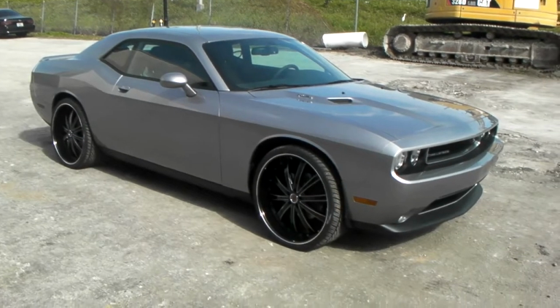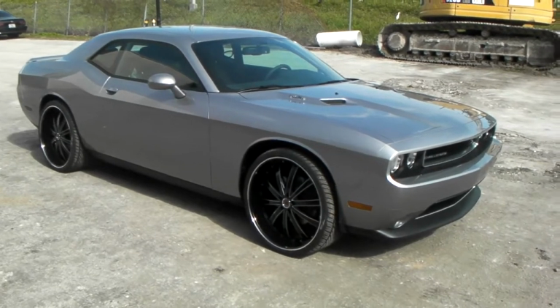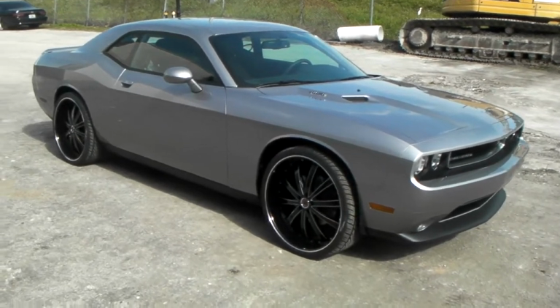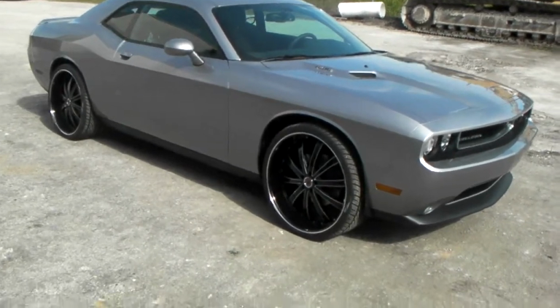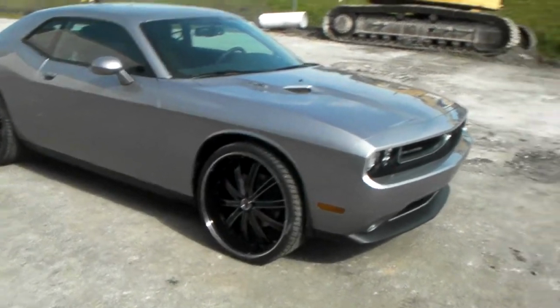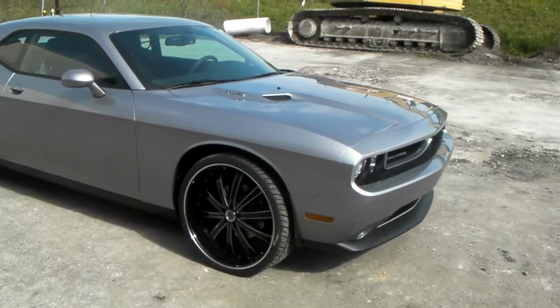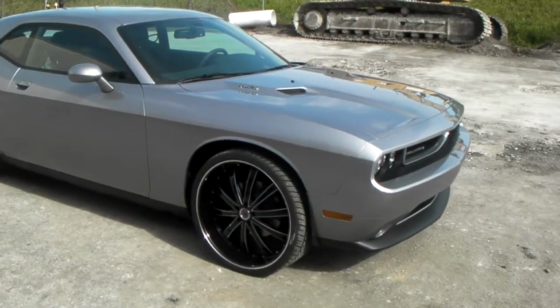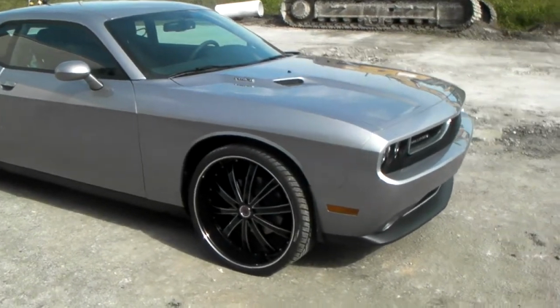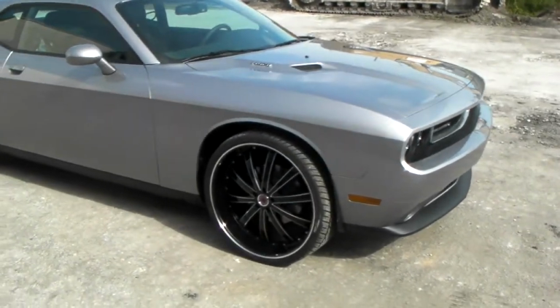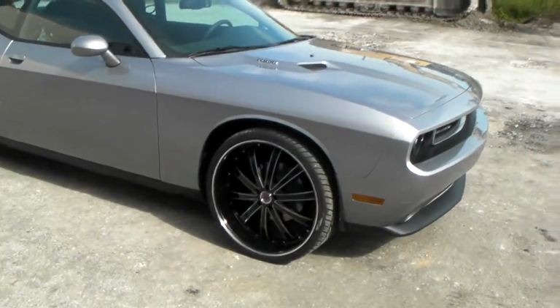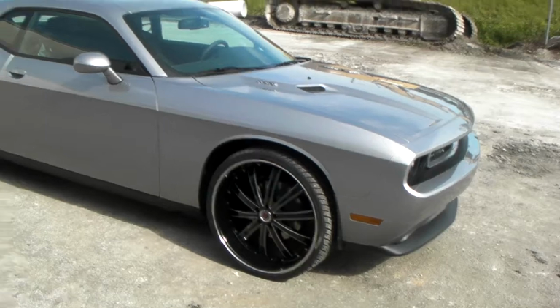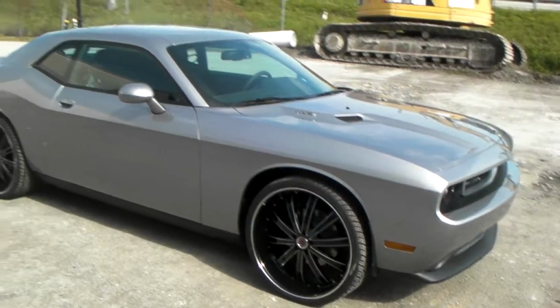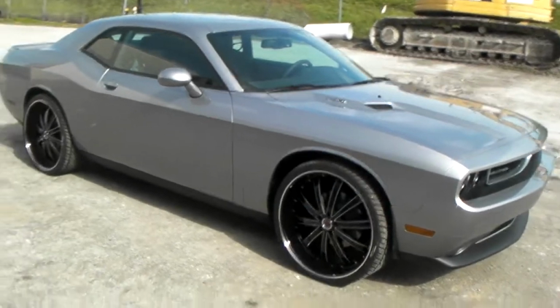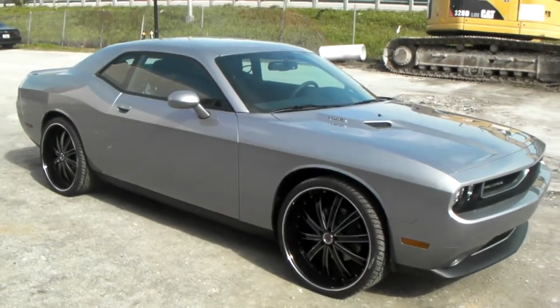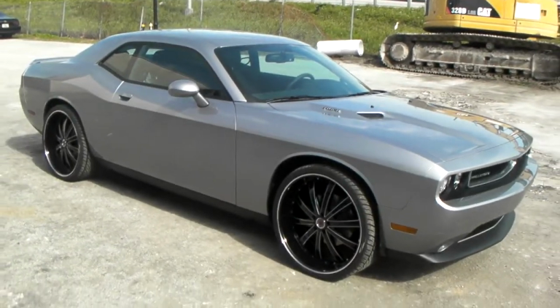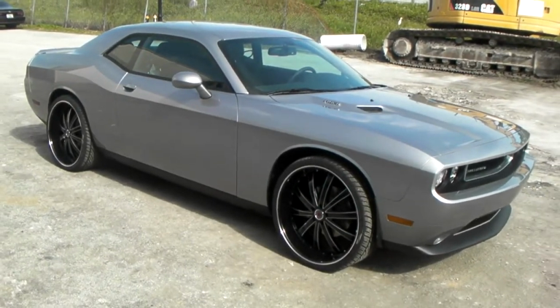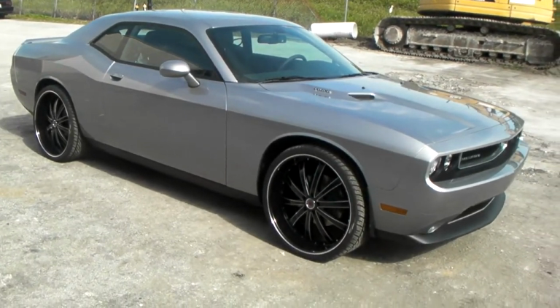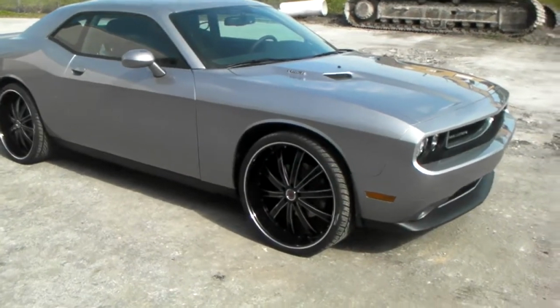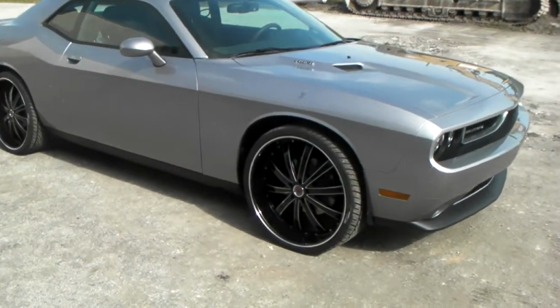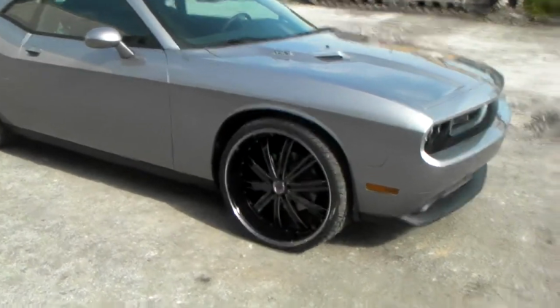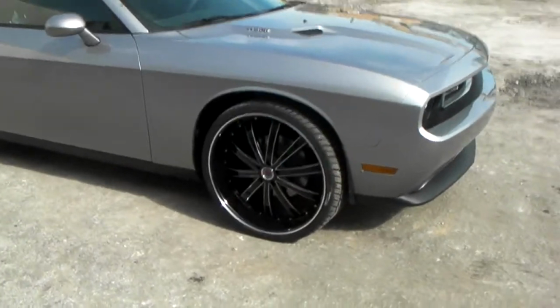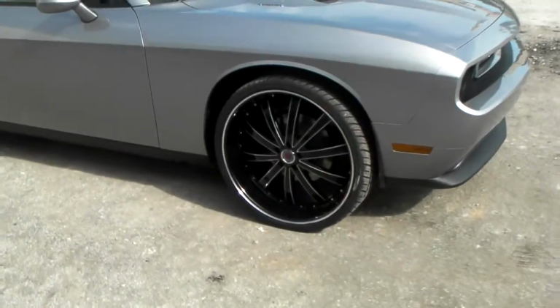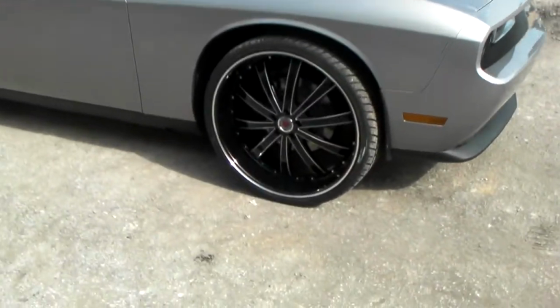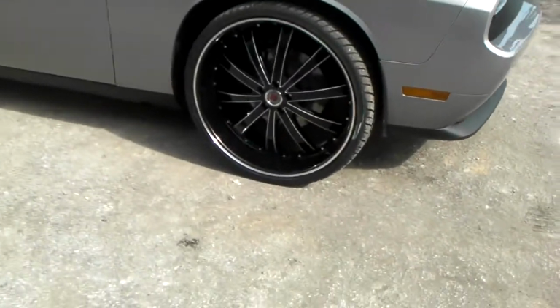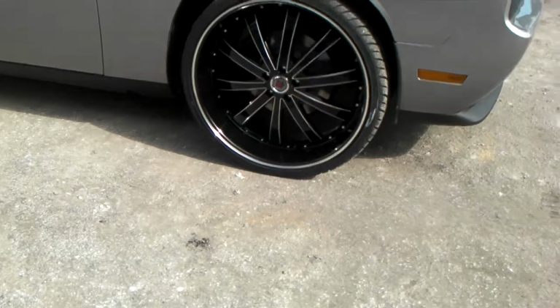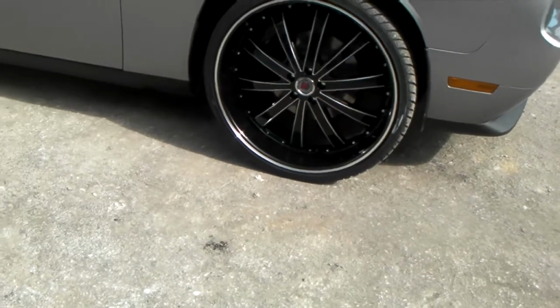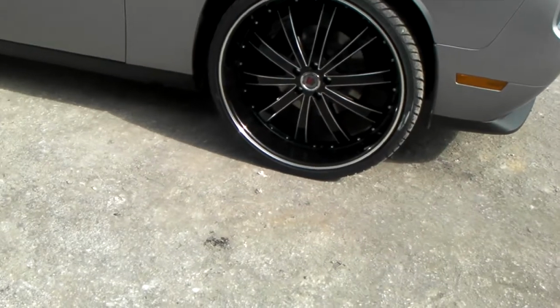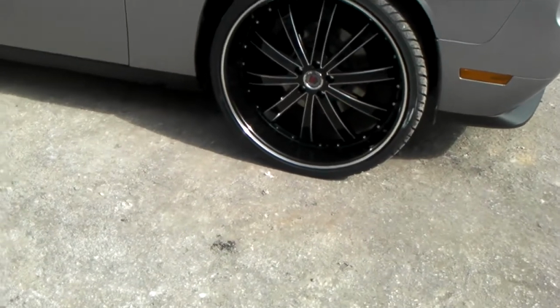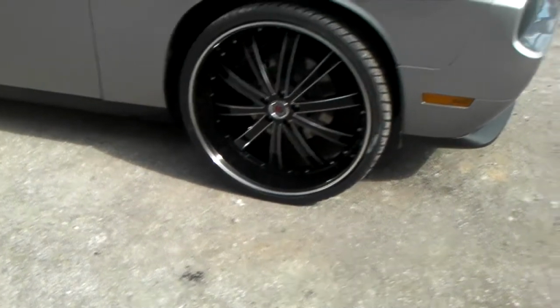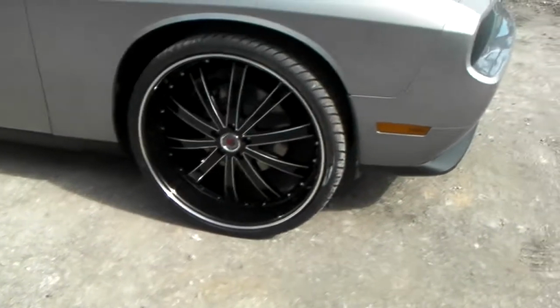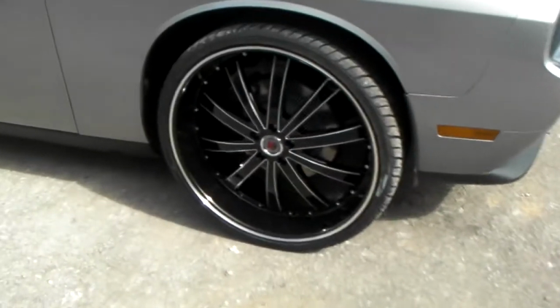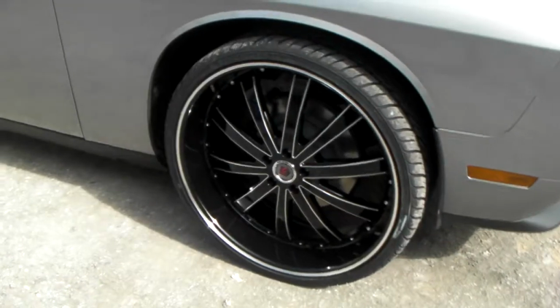Right now we're looking at a 2014 Dodge Challenger, fresh out of the box — RT Hemi. Got a 24-inch Red Sport 77 with a huge lip on here. Great looking wheel.